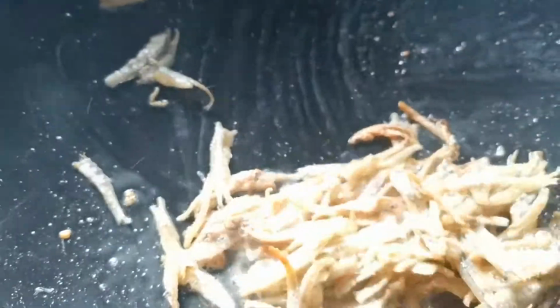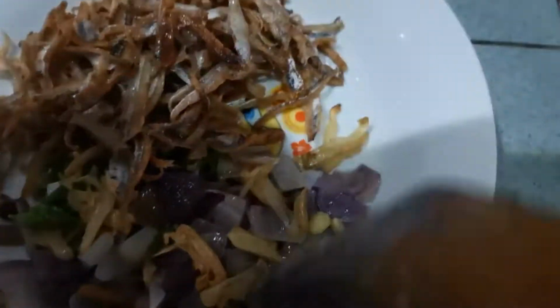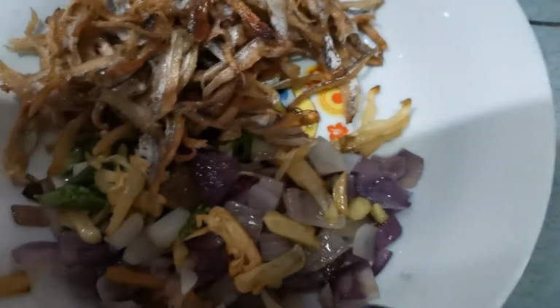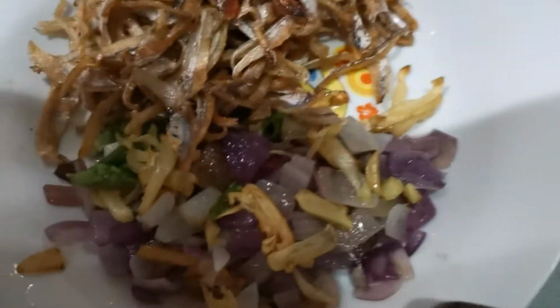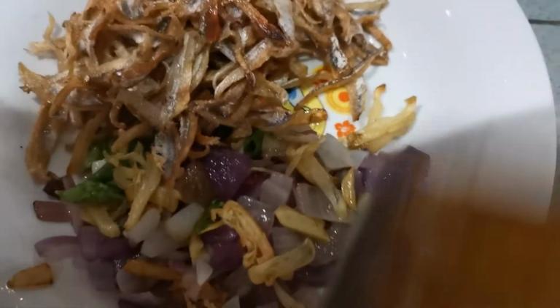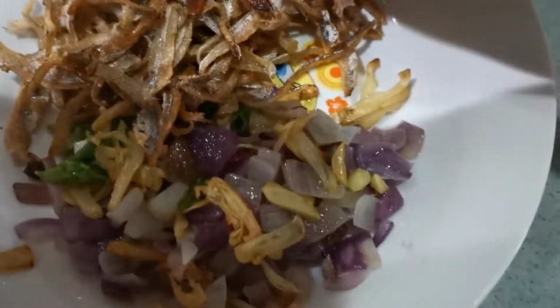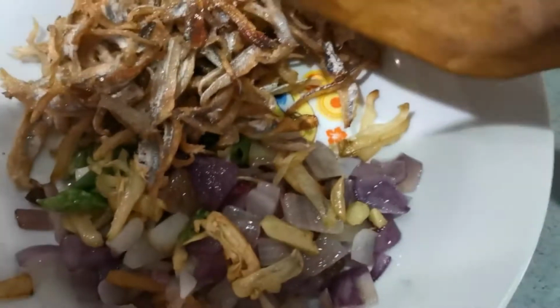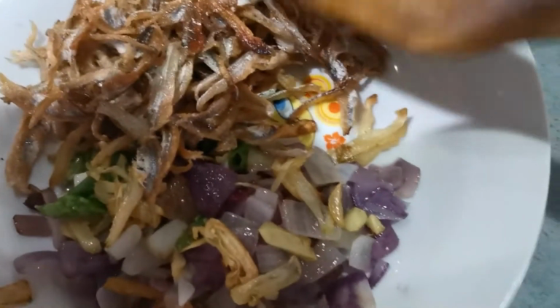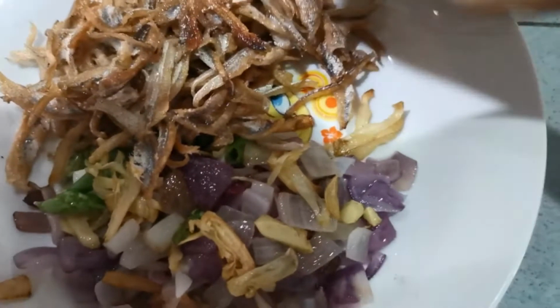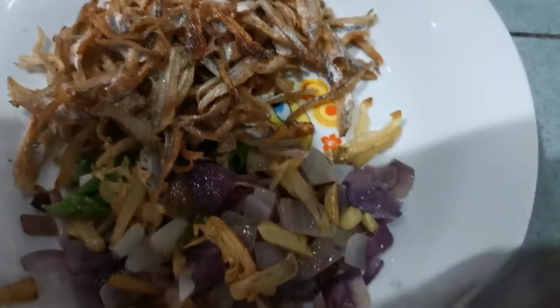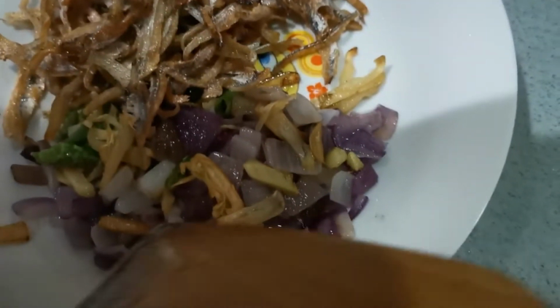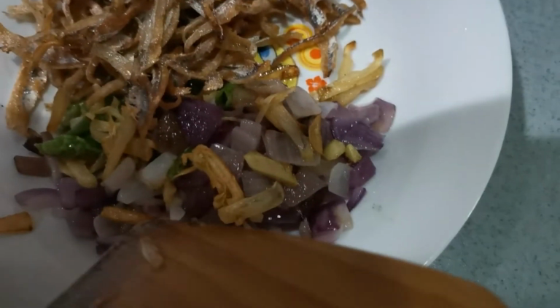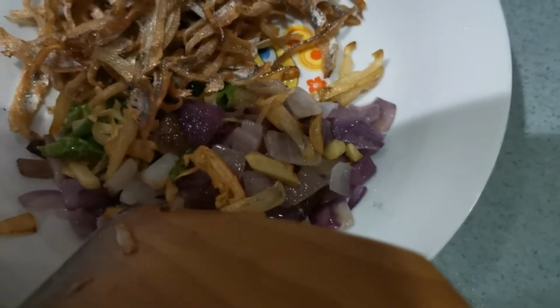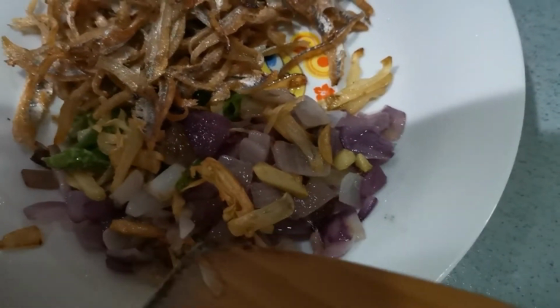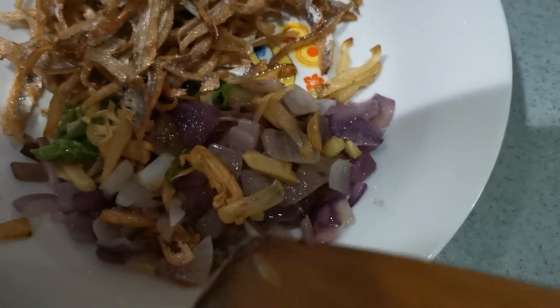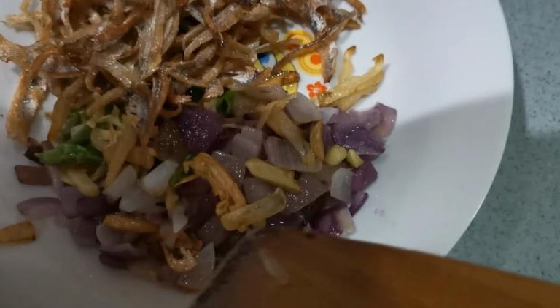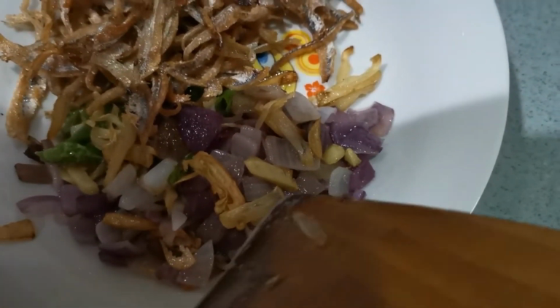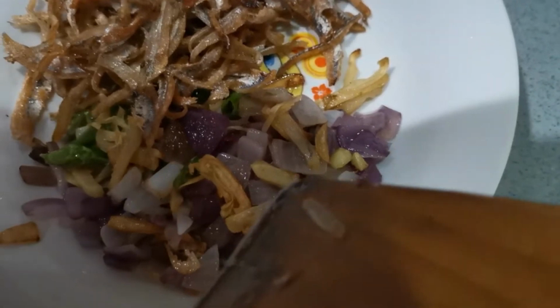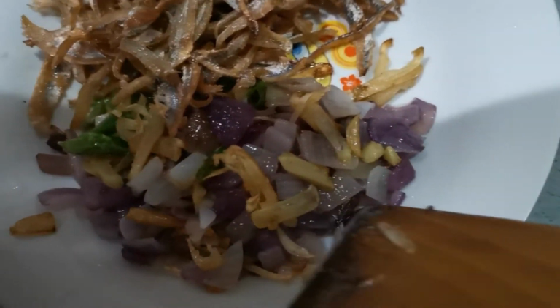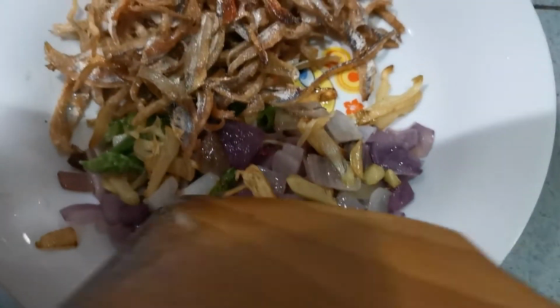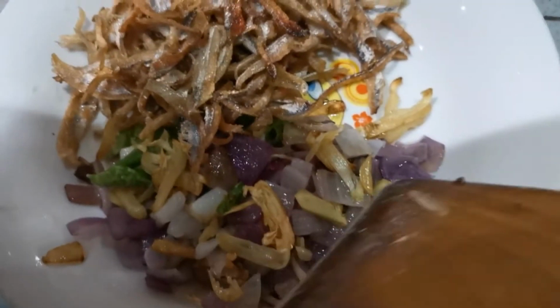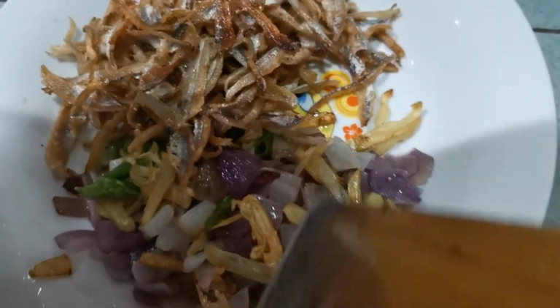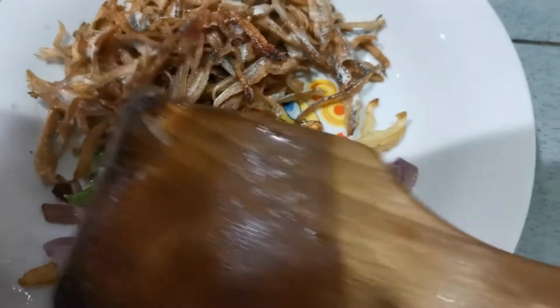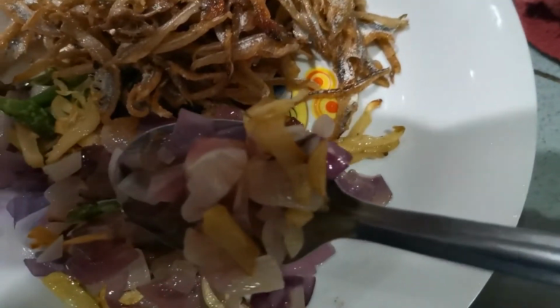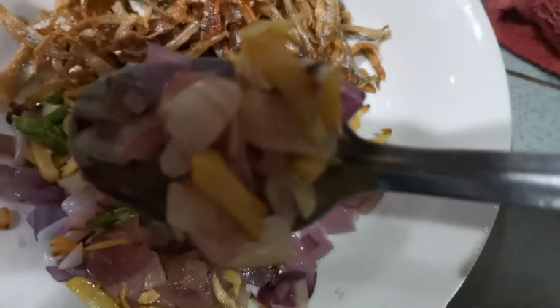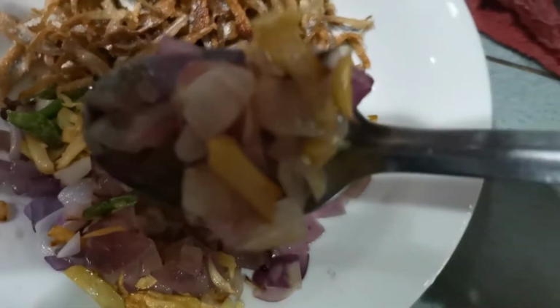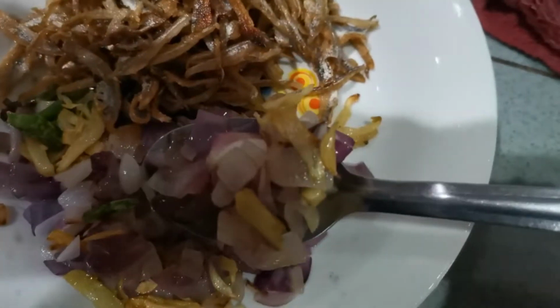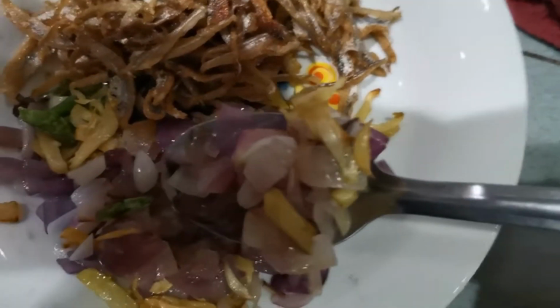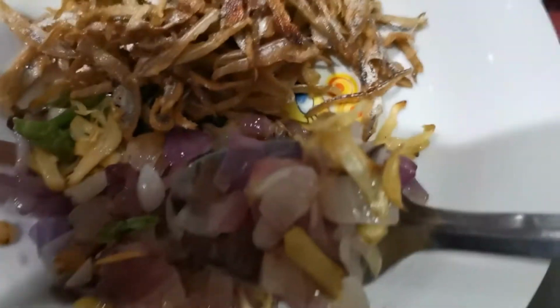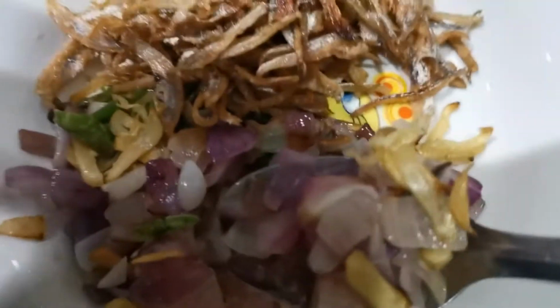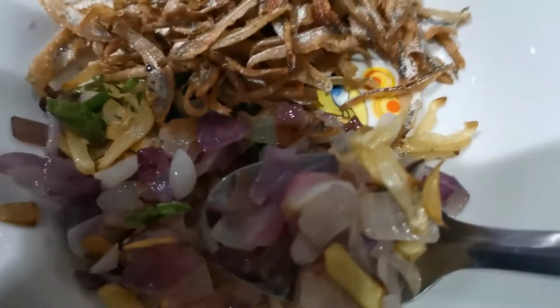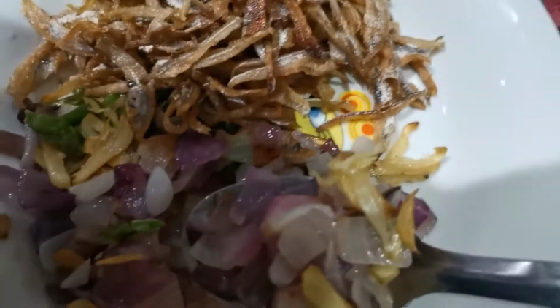When you fry and put in a plate, make sure to put your anchovies separately. And all this — your bird-eye chili, your garlic, your onion — you still can put them together. First, we got to mash this, then we will be mashing the anchovies.